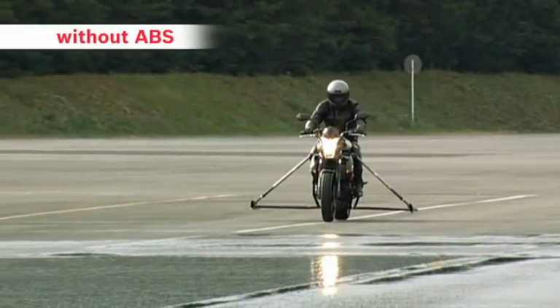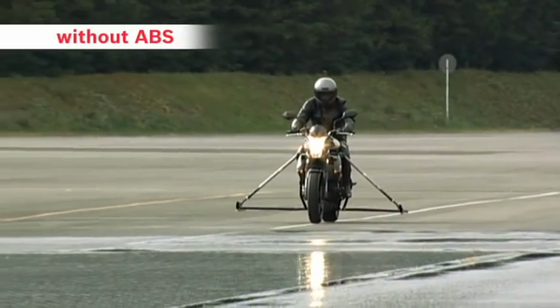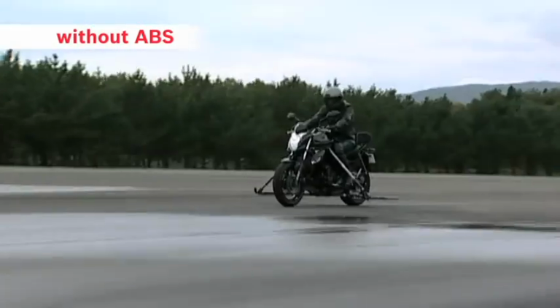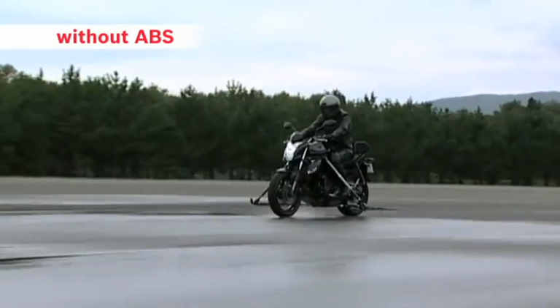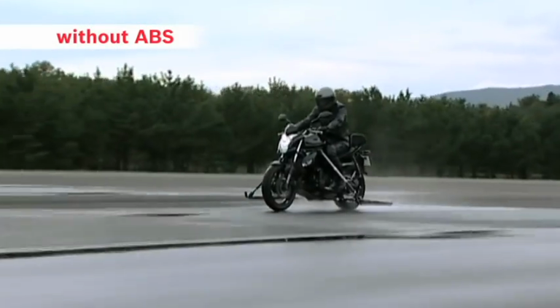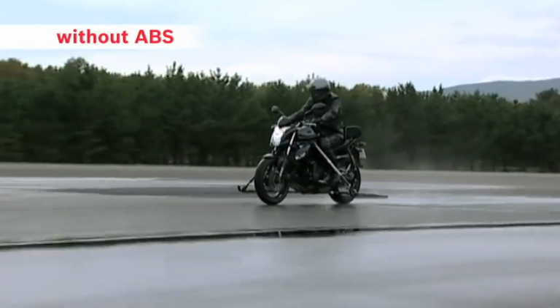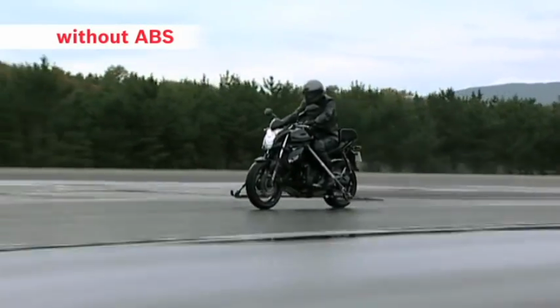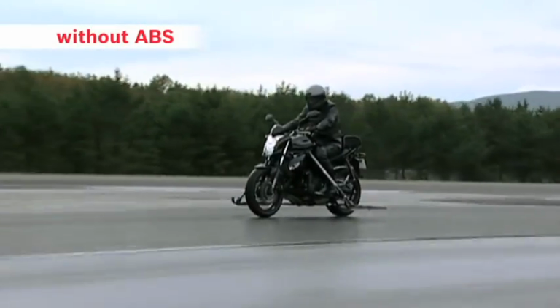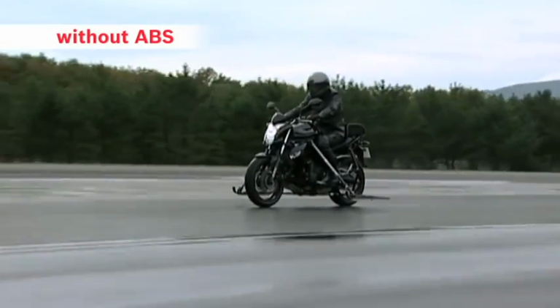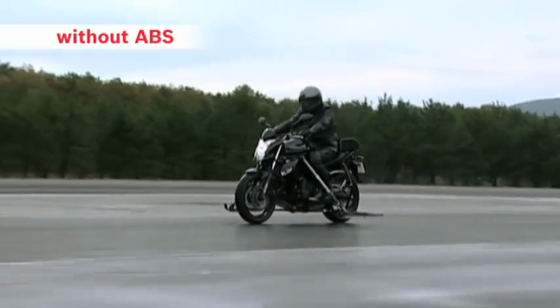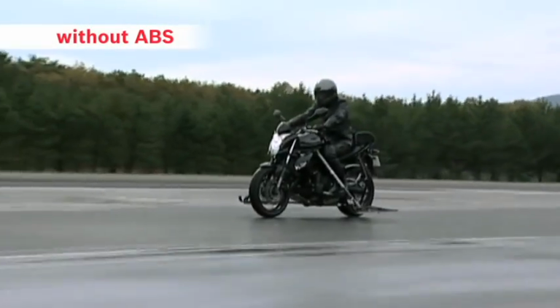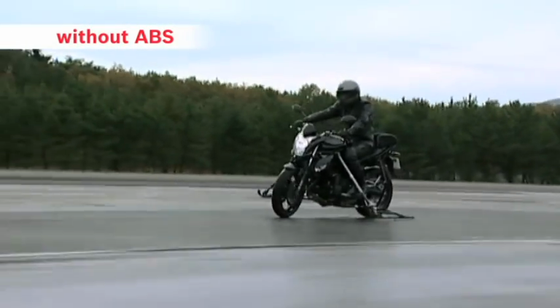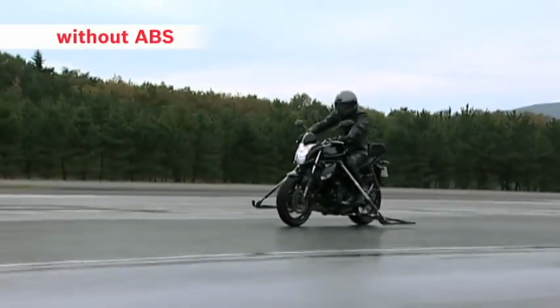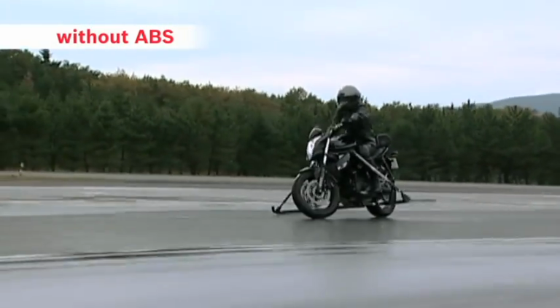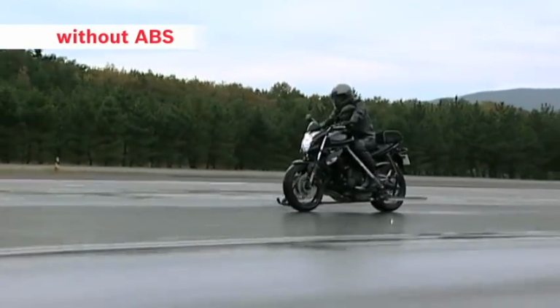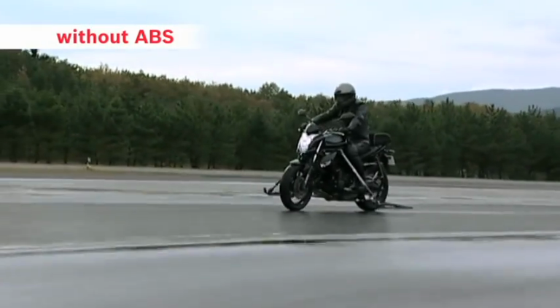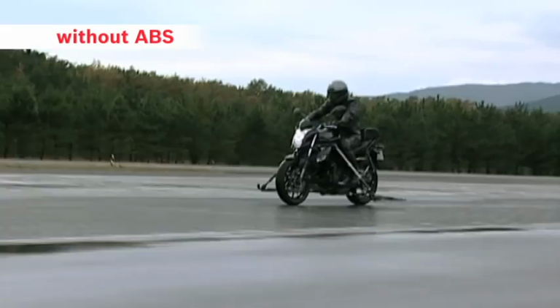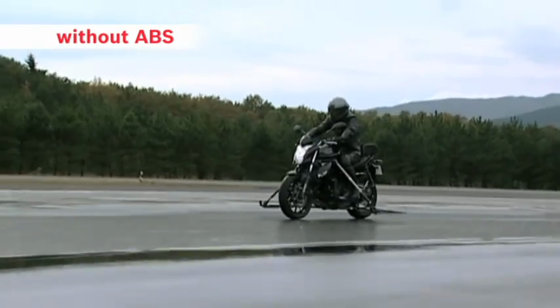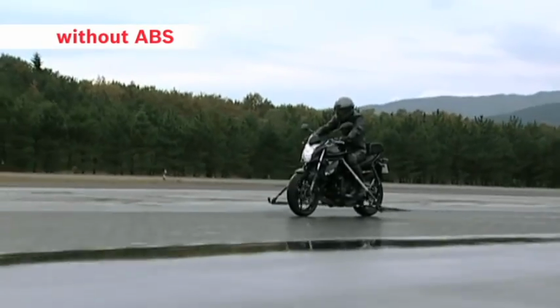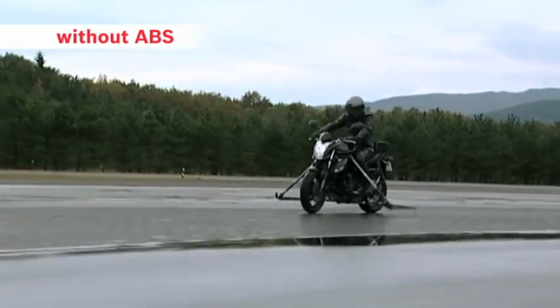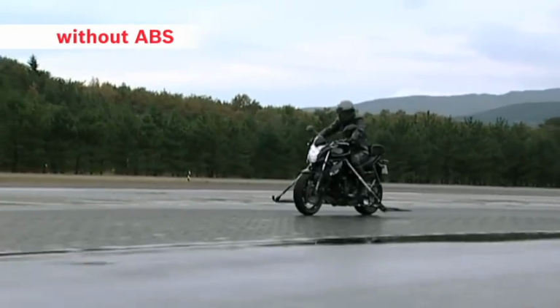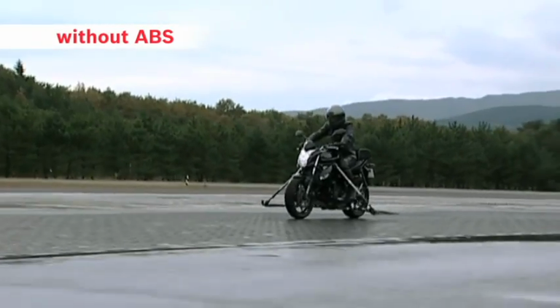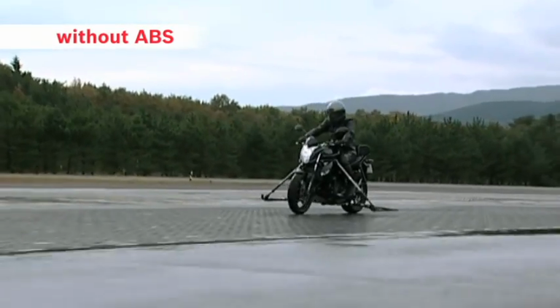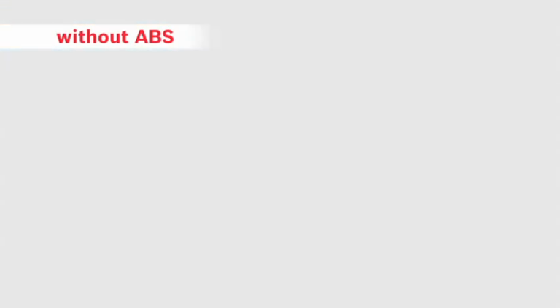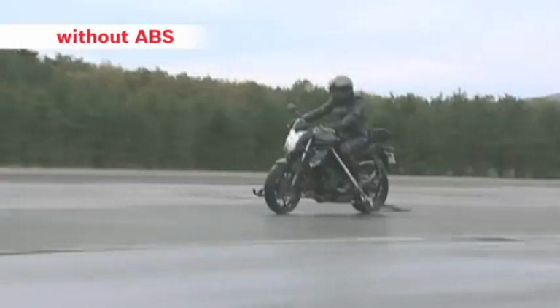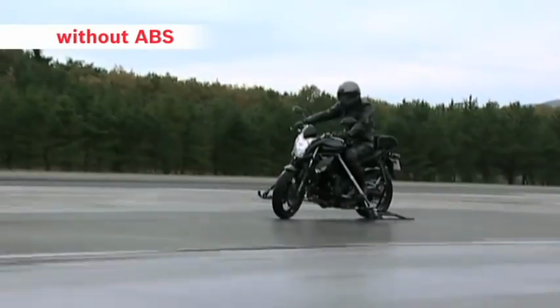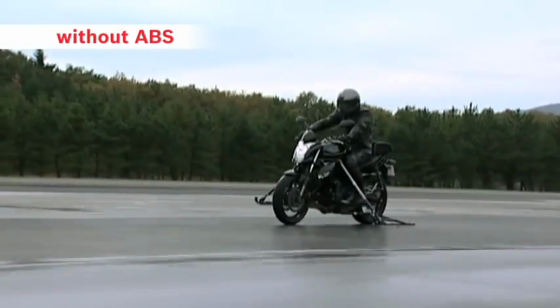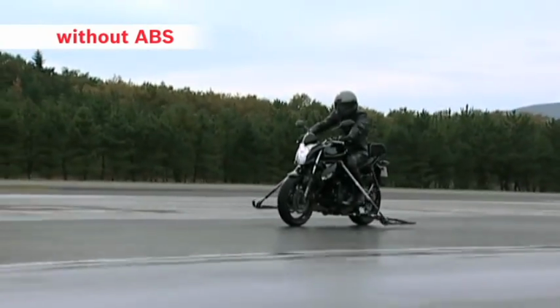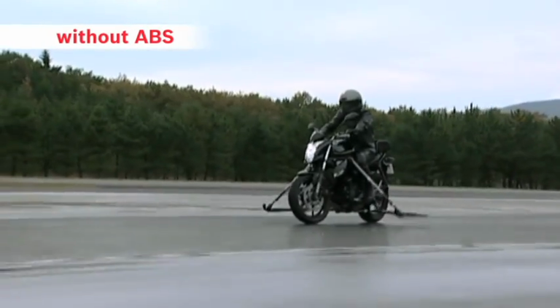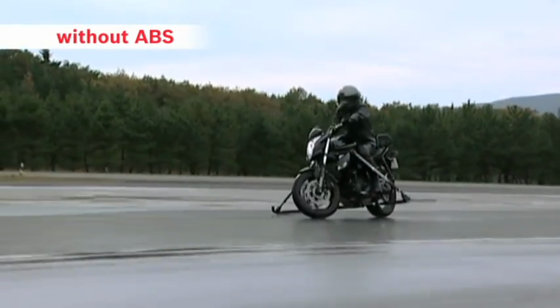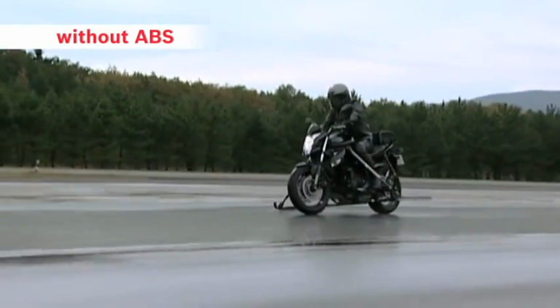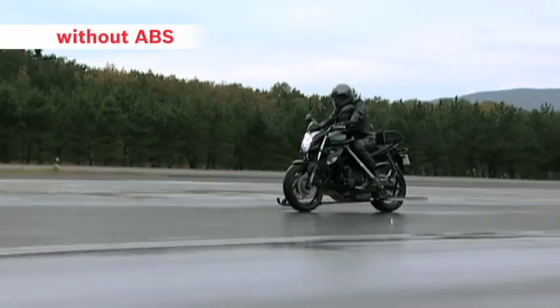Now we'll compare the two bikes on slippery ground. With sudden braking, the front wheel of the bike without ABS locks, resulting in unstable movement.